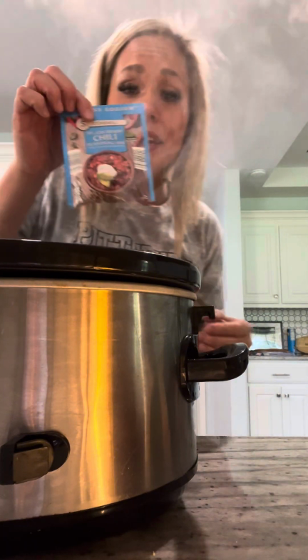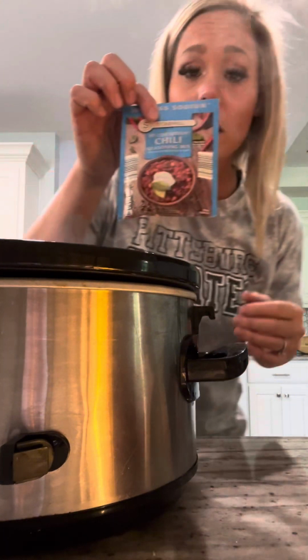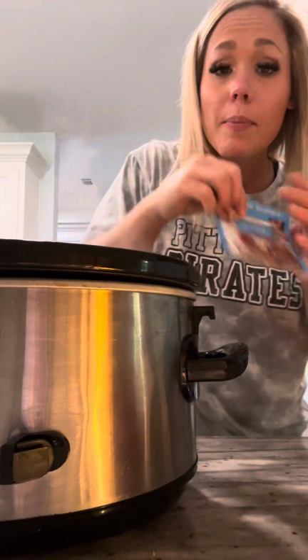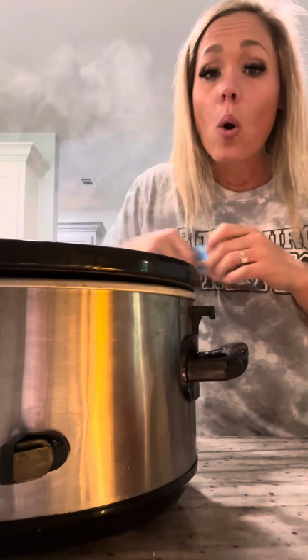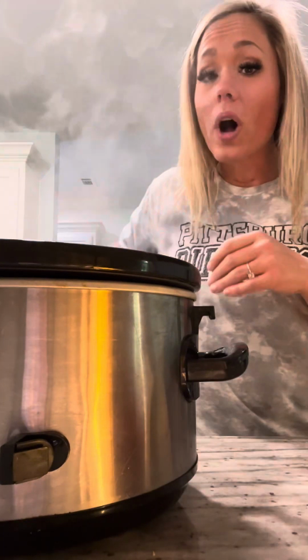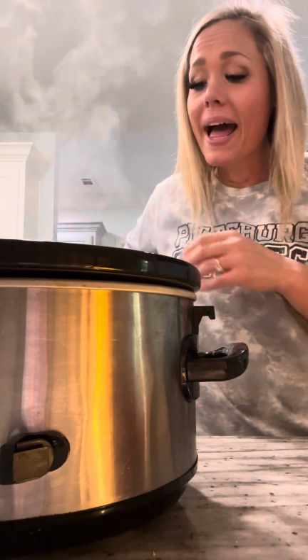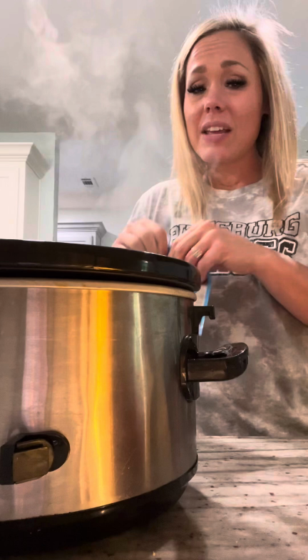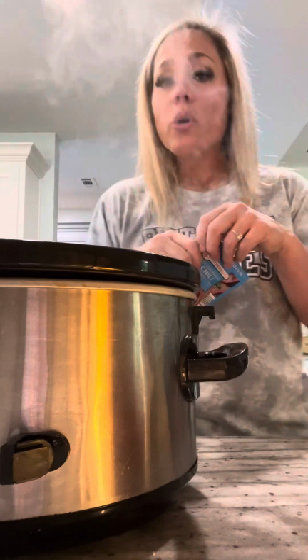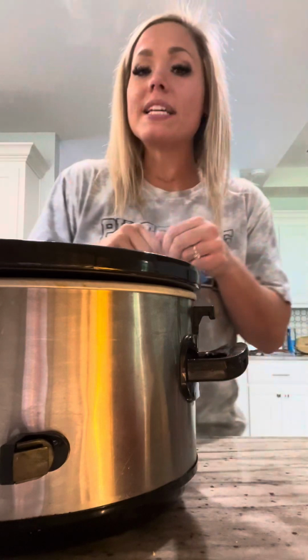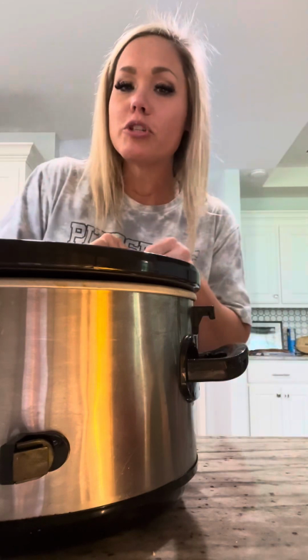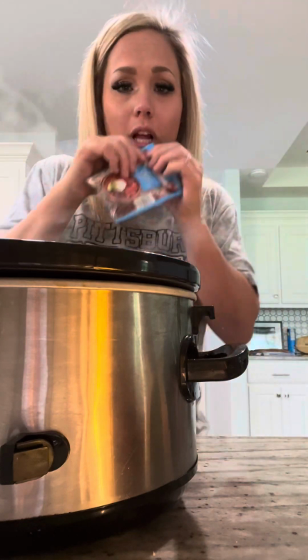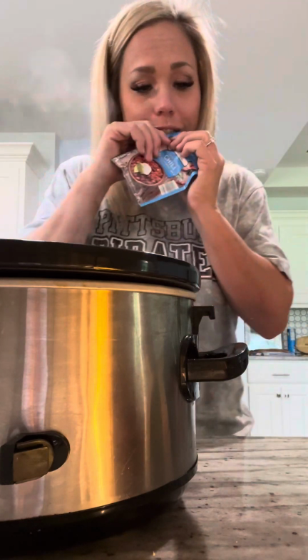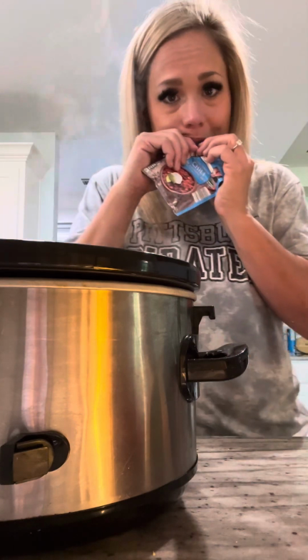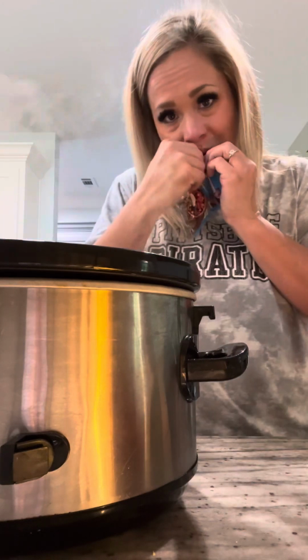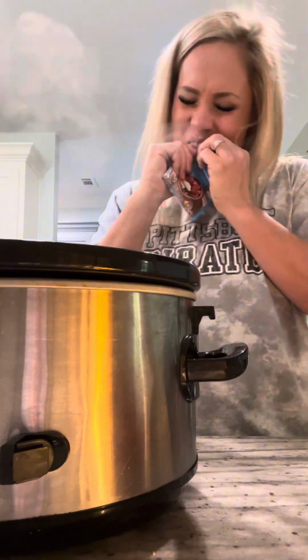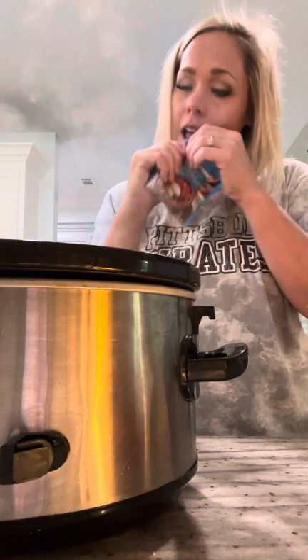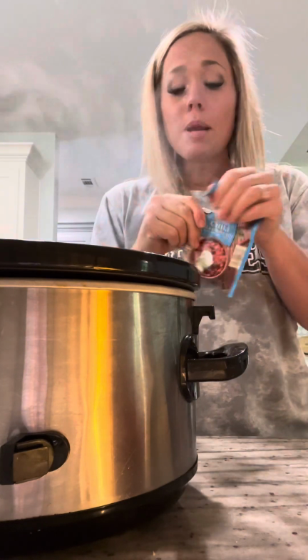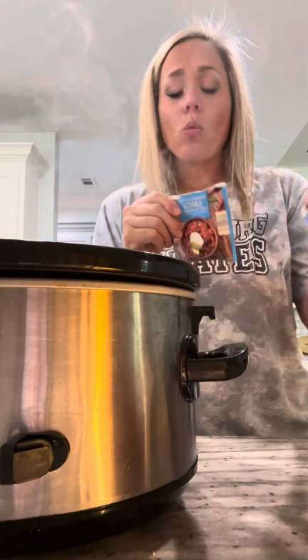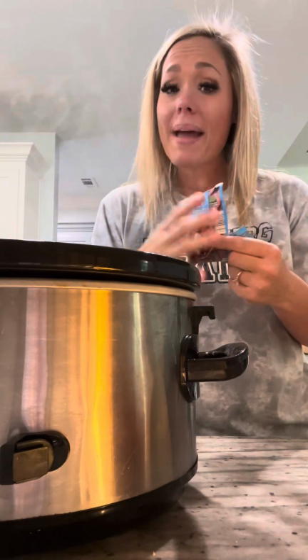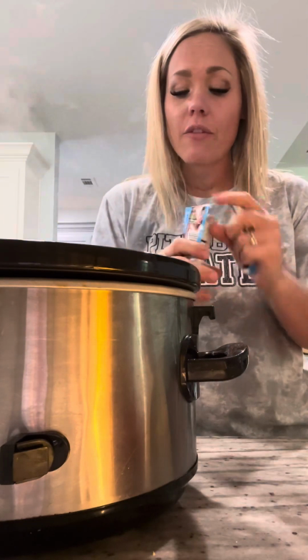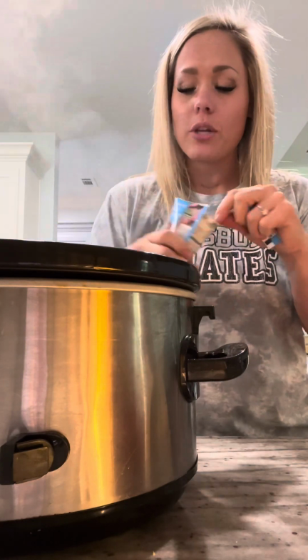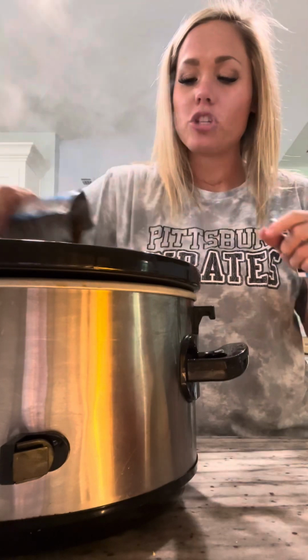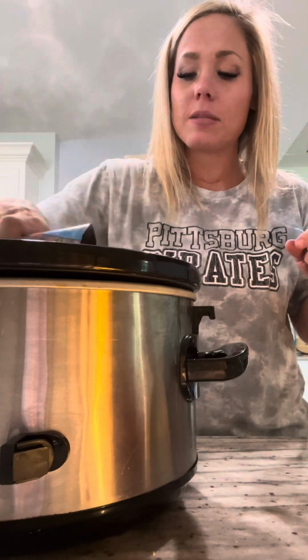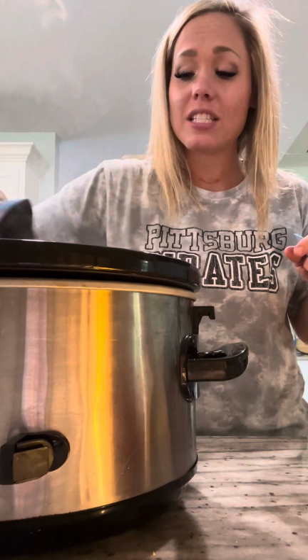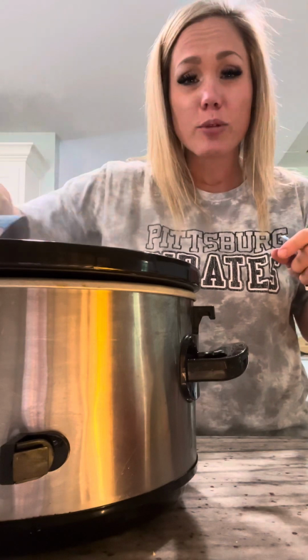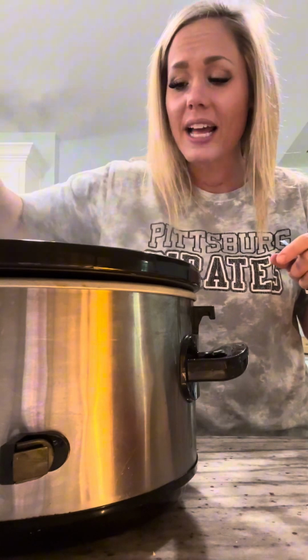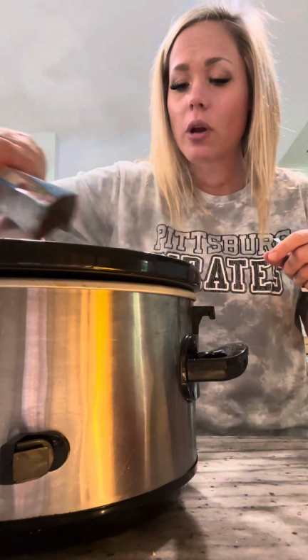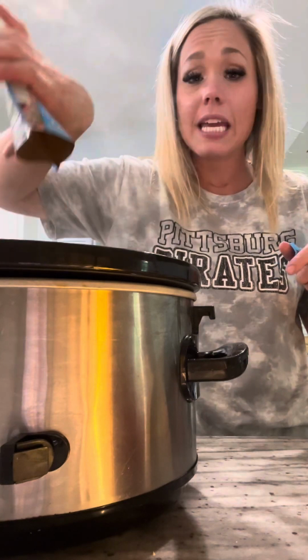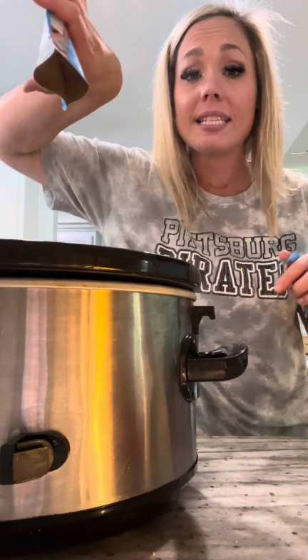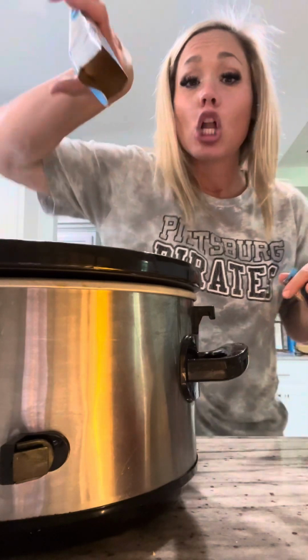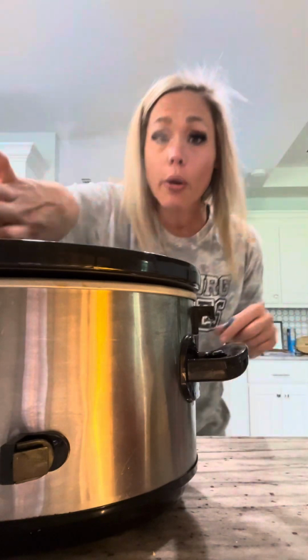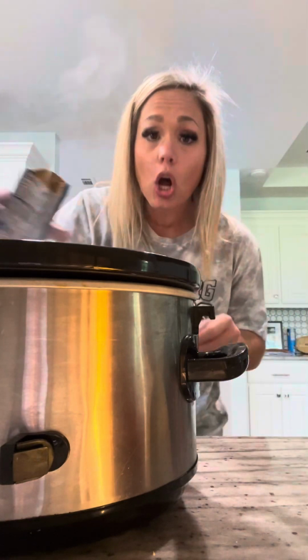Next up I'm going to put in one packet — even though your recipe would generally call for two — I'm going to put in one packet of reduced sodium chili mix, because the carbs are kind of high and I want to keep this lower carb.